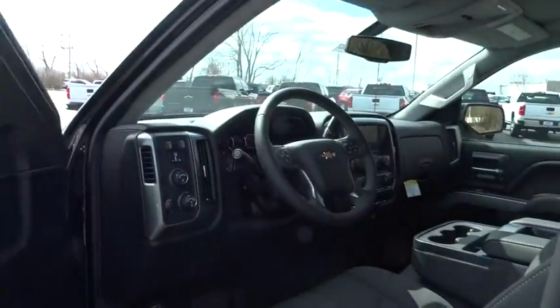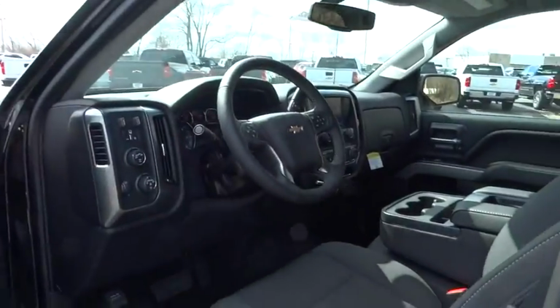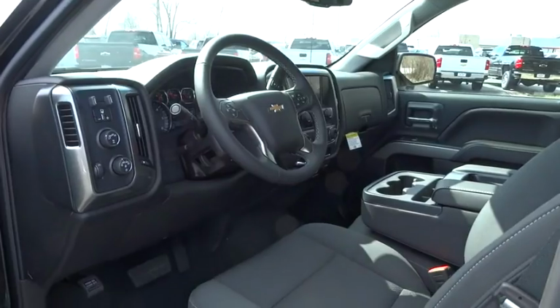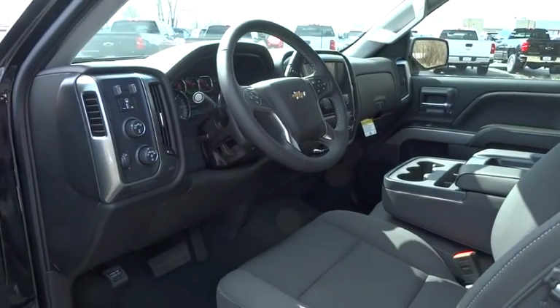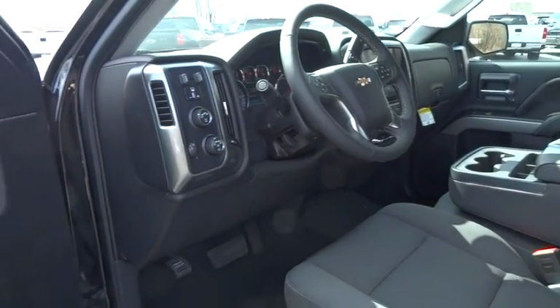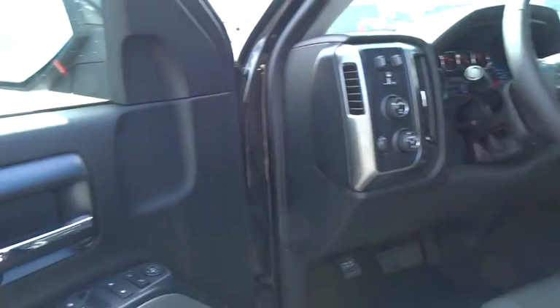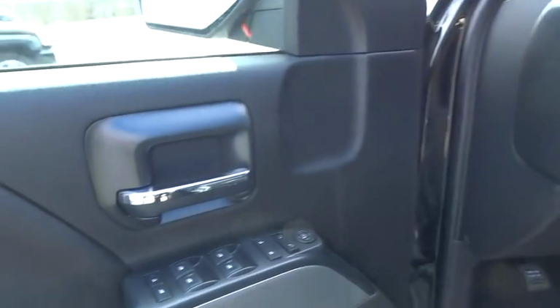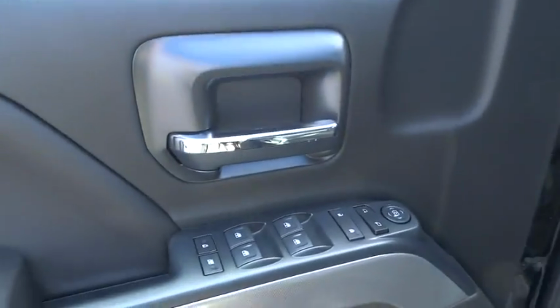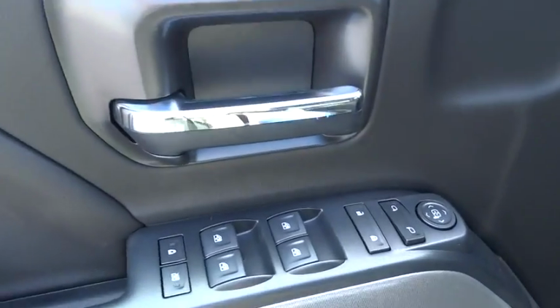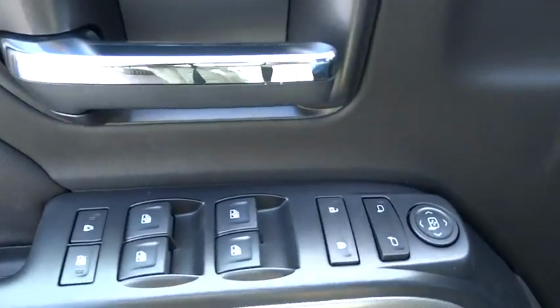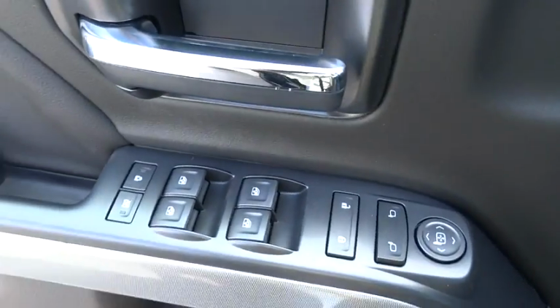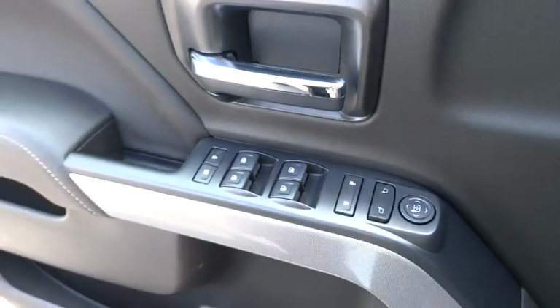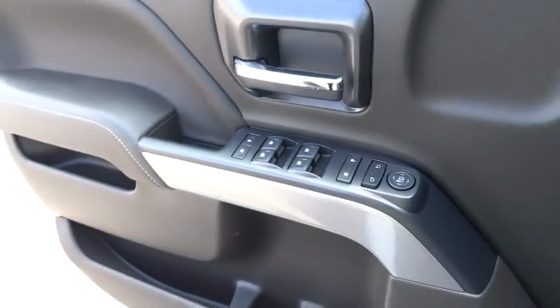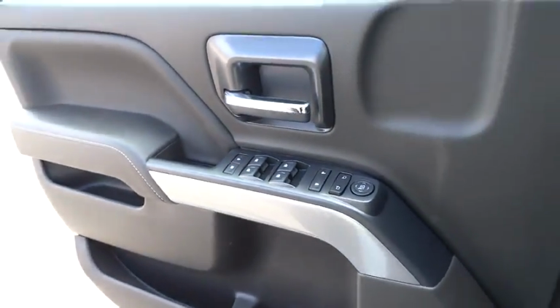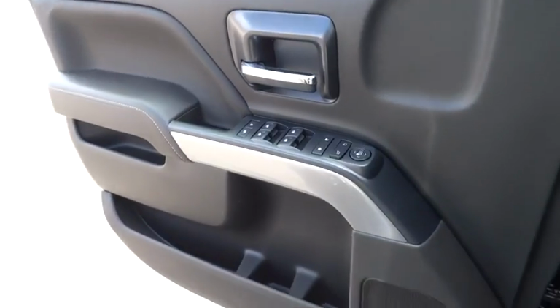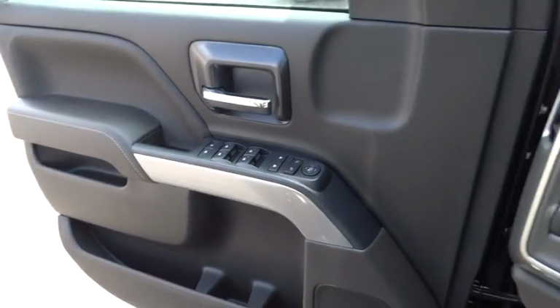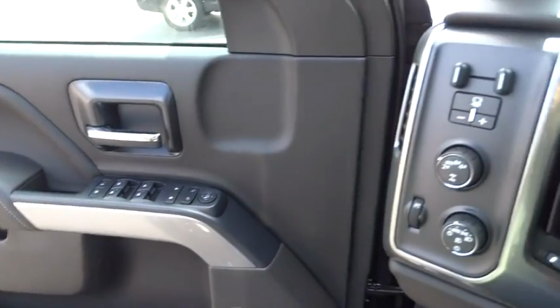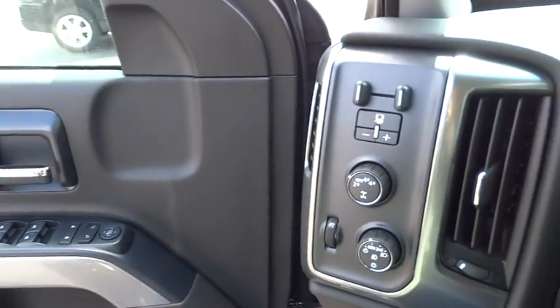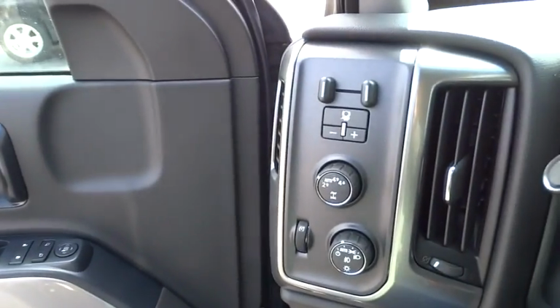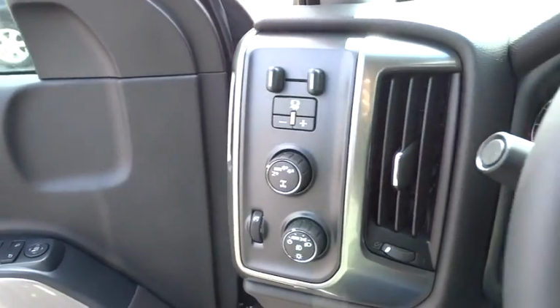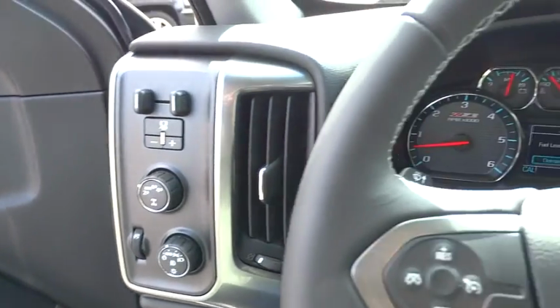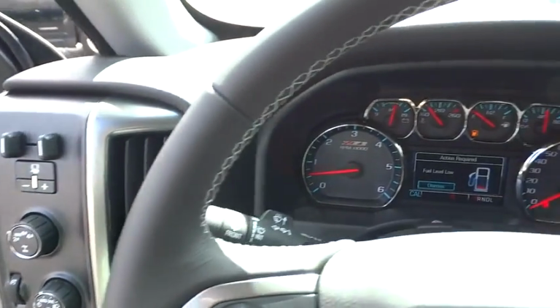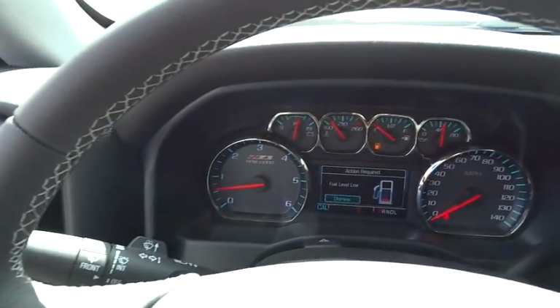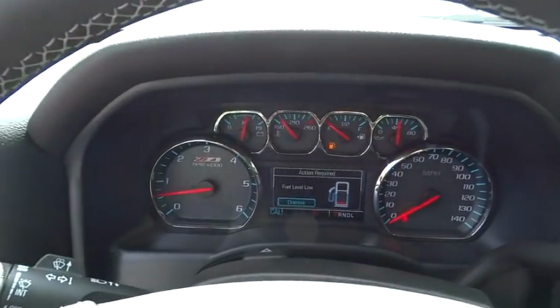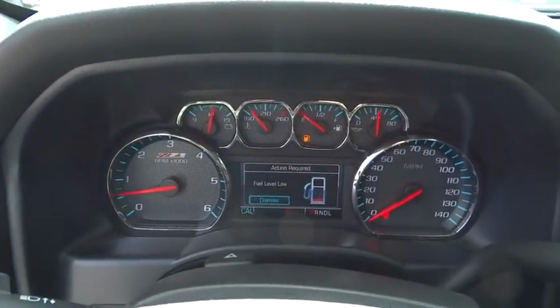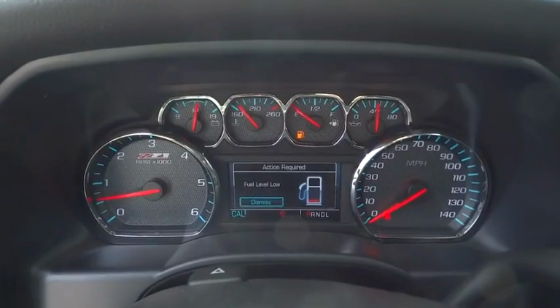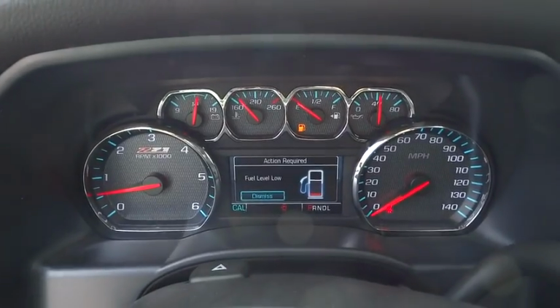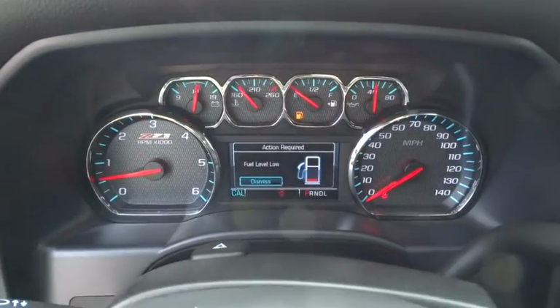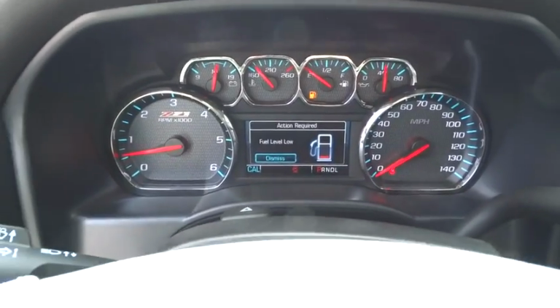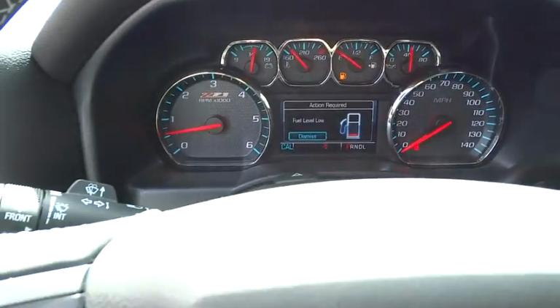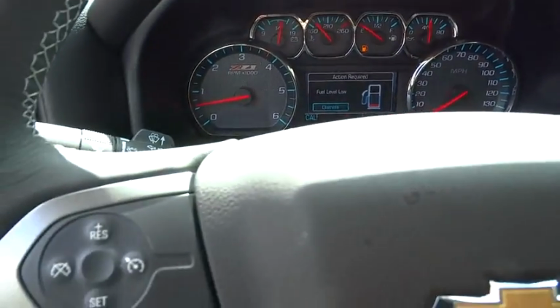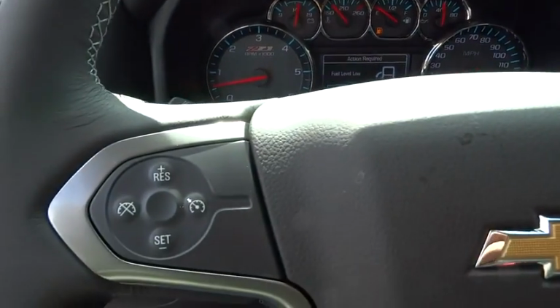Stability control, keyless entry, traction control, steering wheel audio controls, anti-lock braking system, backup camera, tow hitch, Bluetooth, leather wrapped steering wheel, adjustable steering wheel, power steering, cruise control.